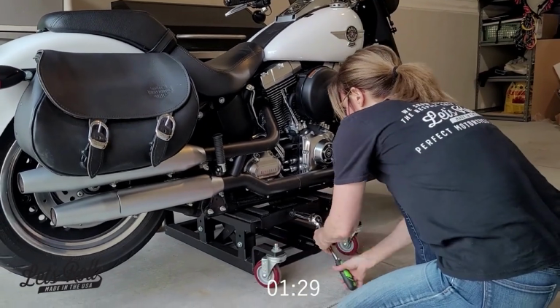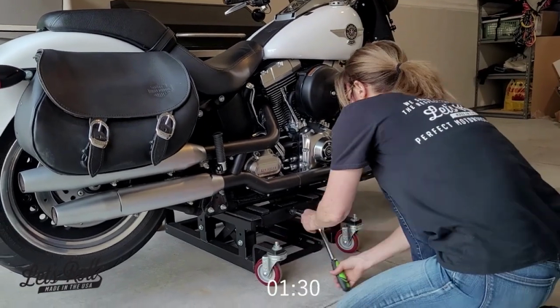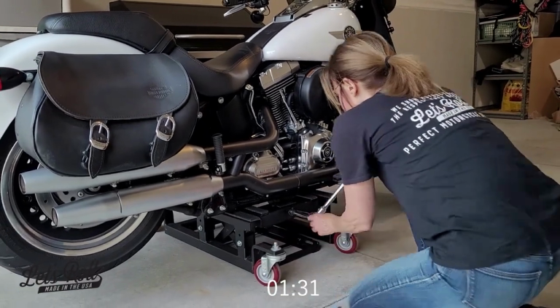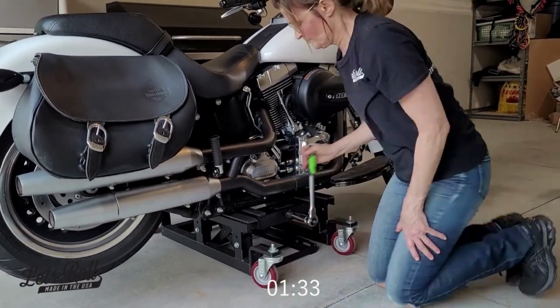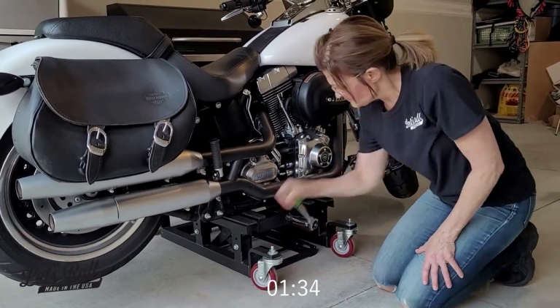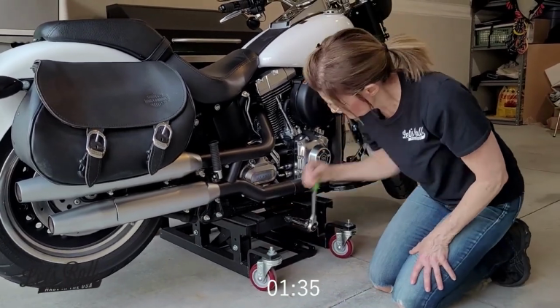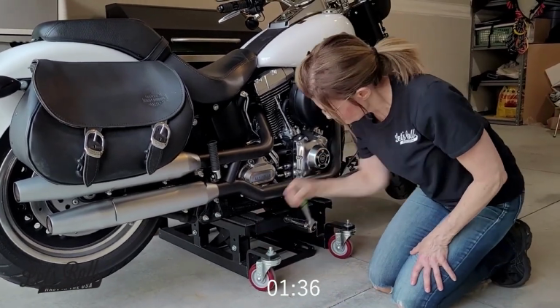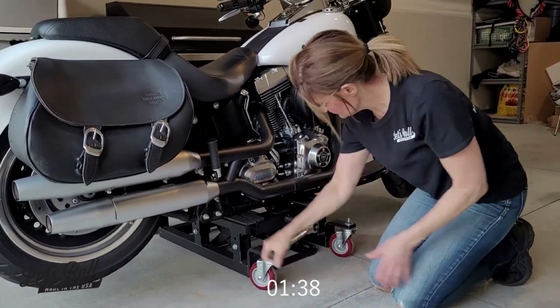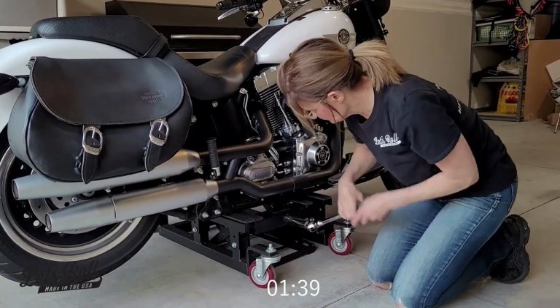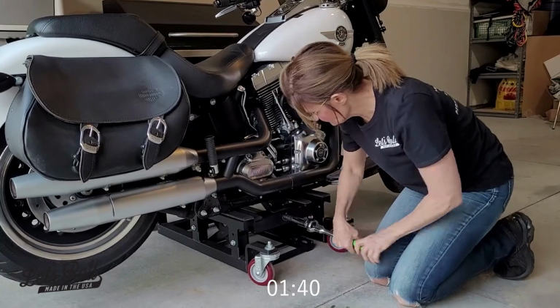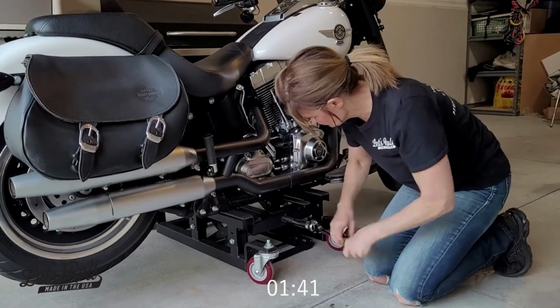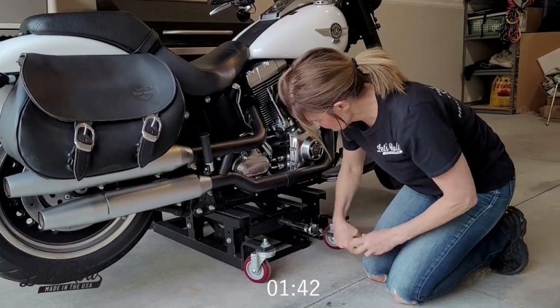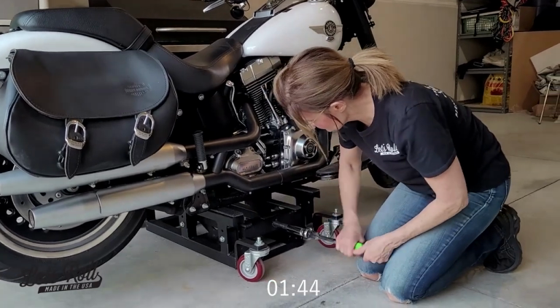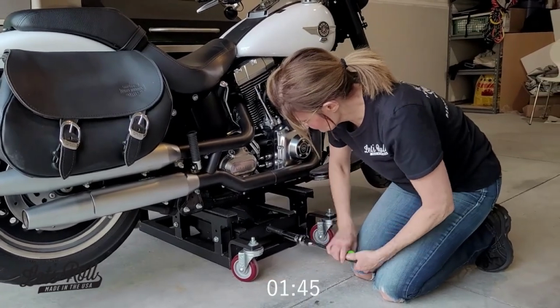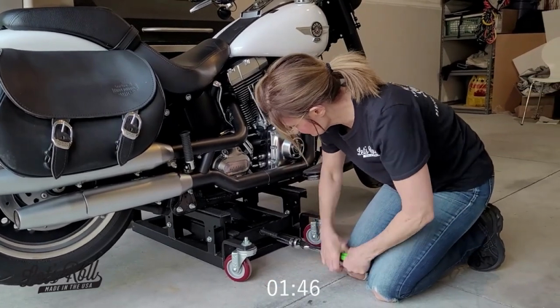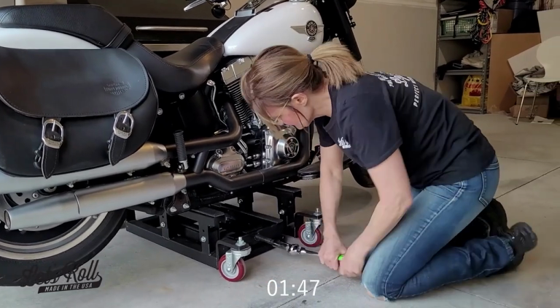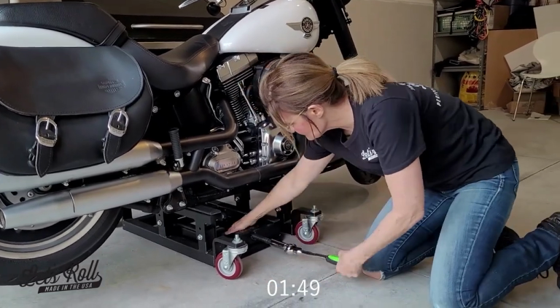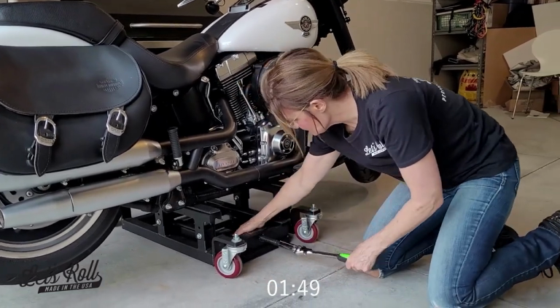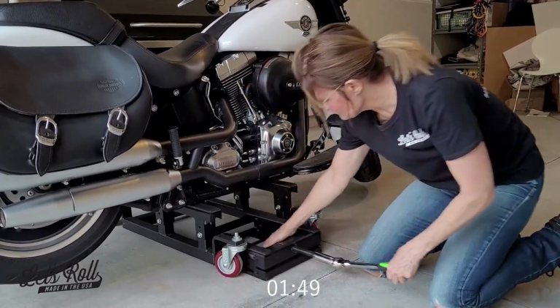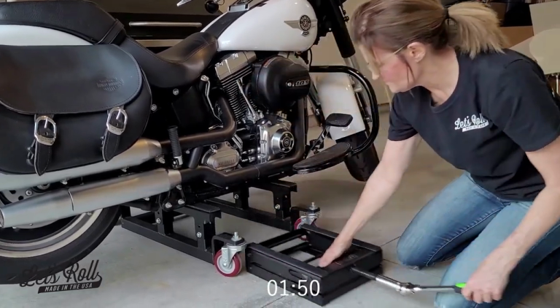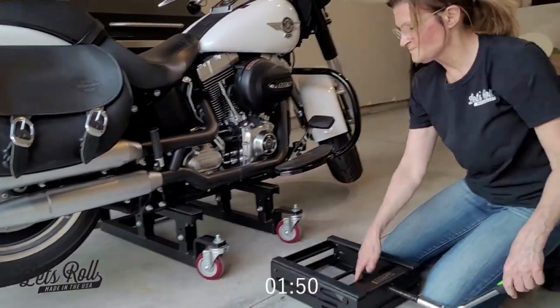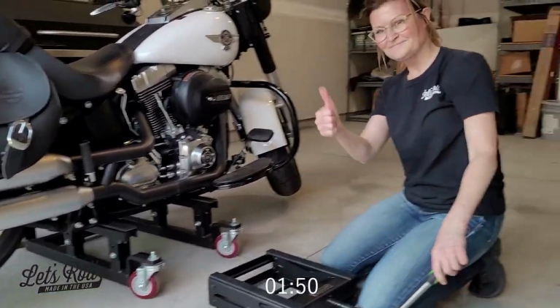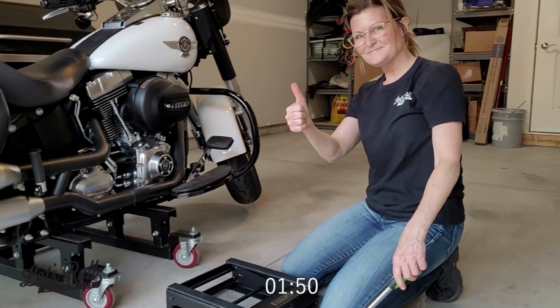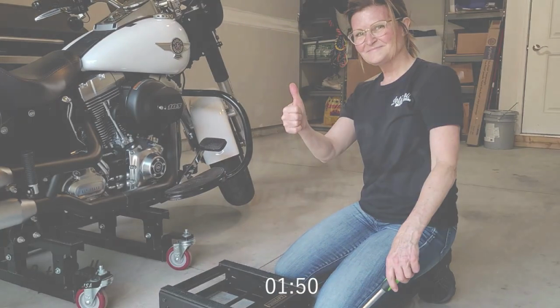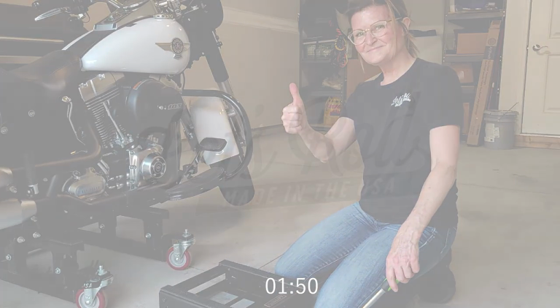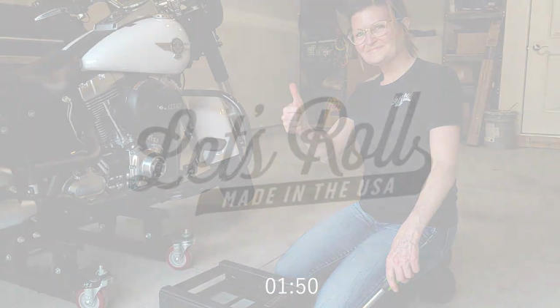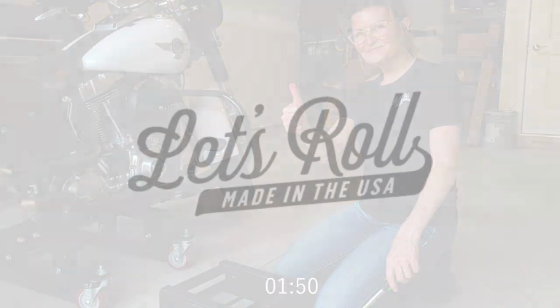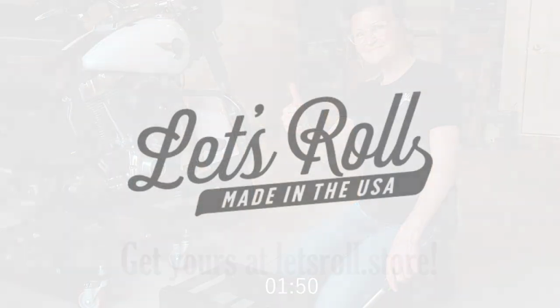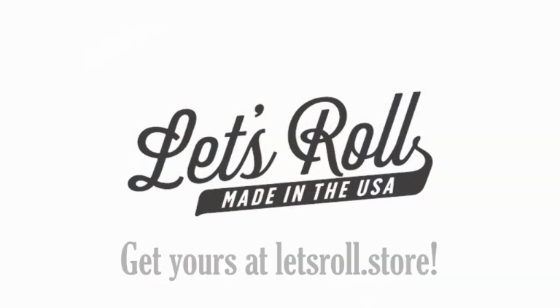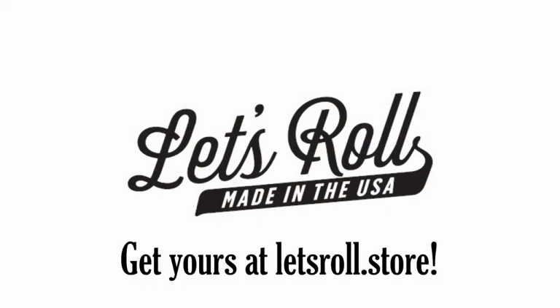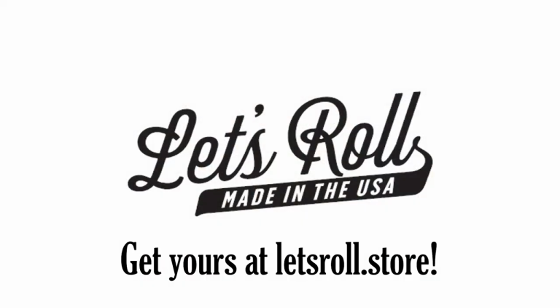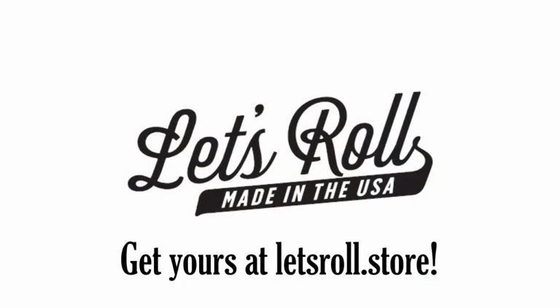The motorcycle dolly and lift from our store is the real deal — it is the gold standard. We've provided you with the best there is.